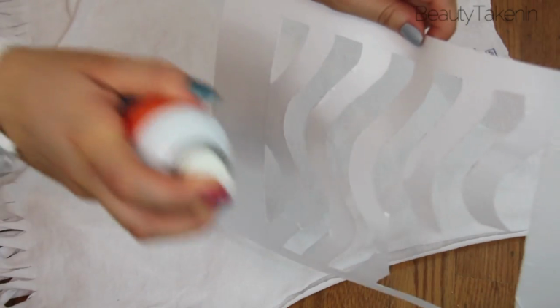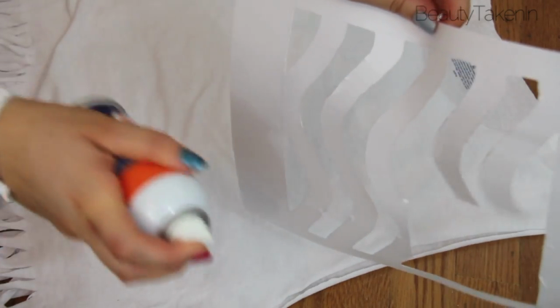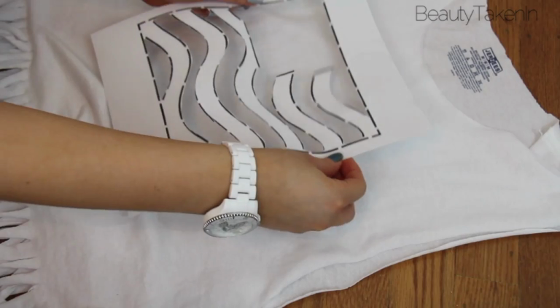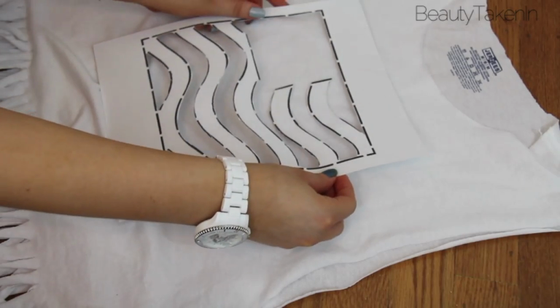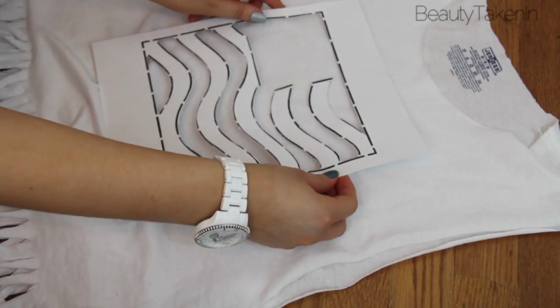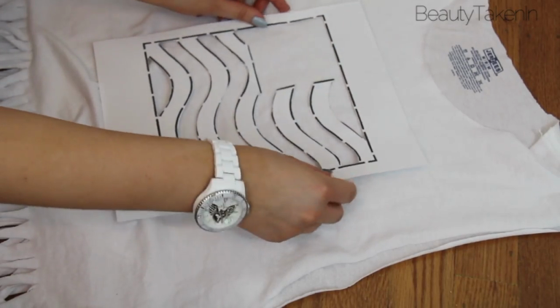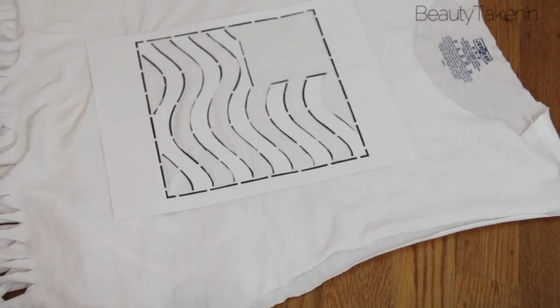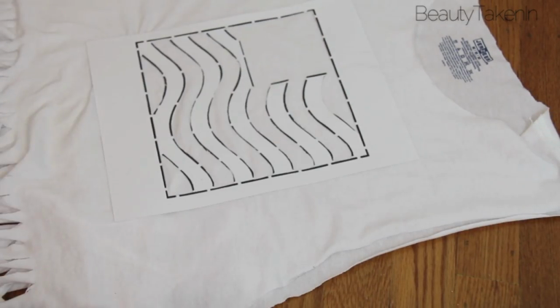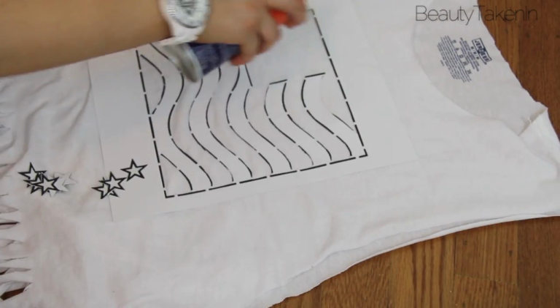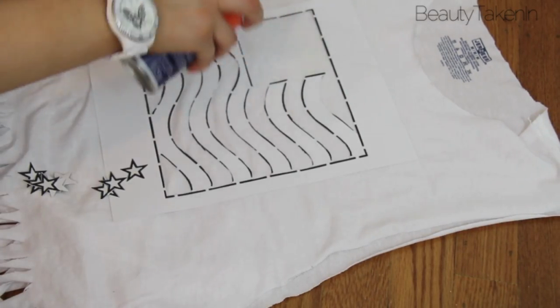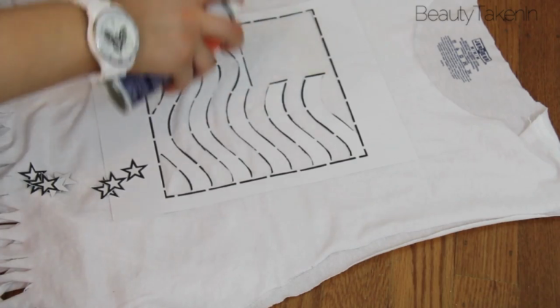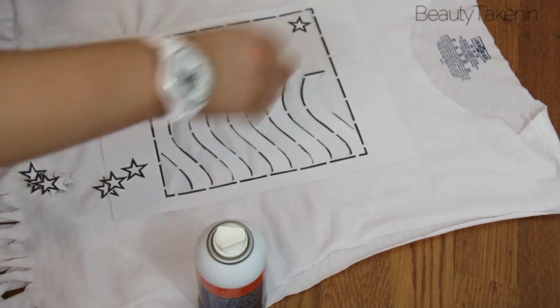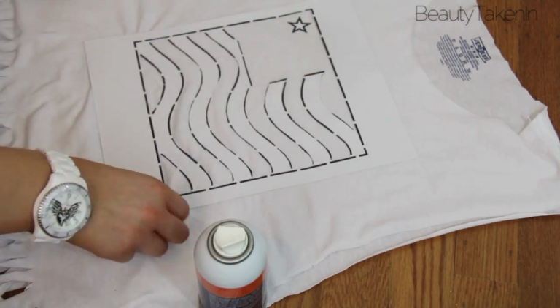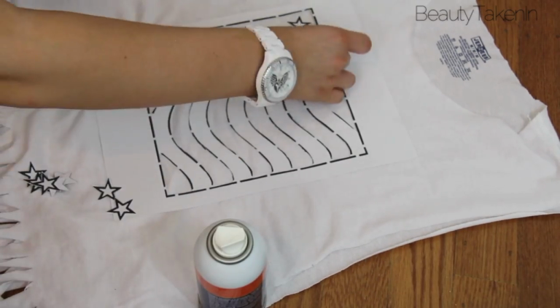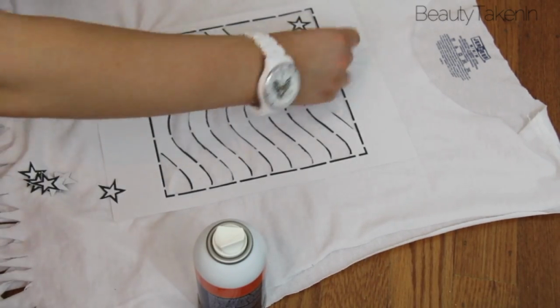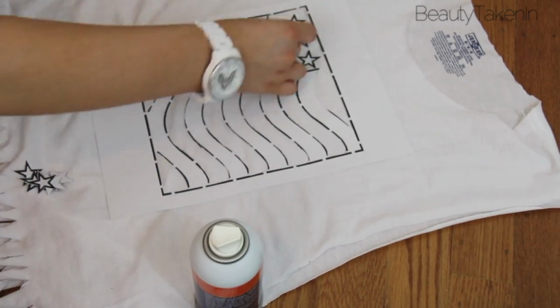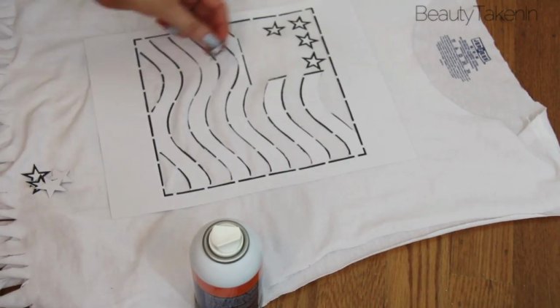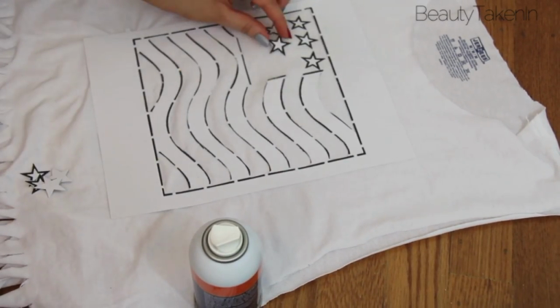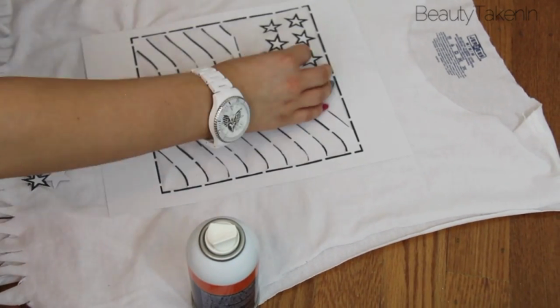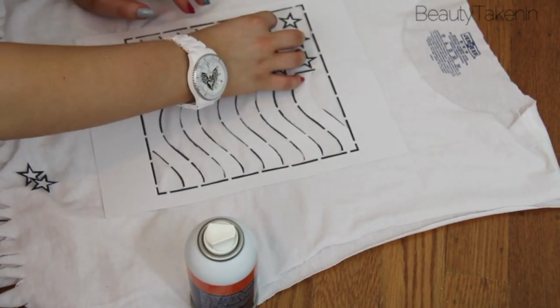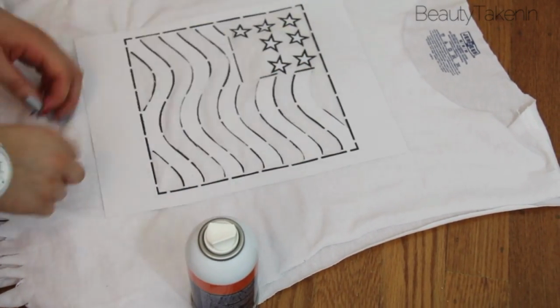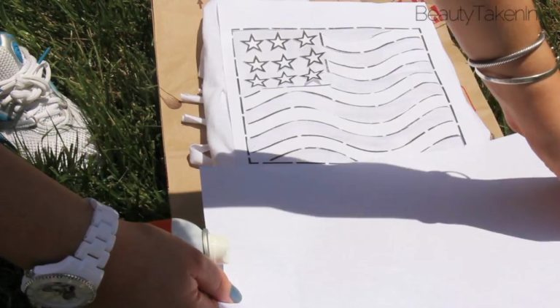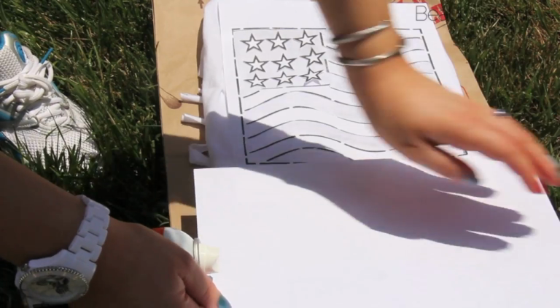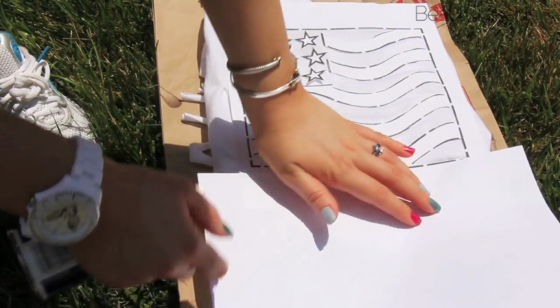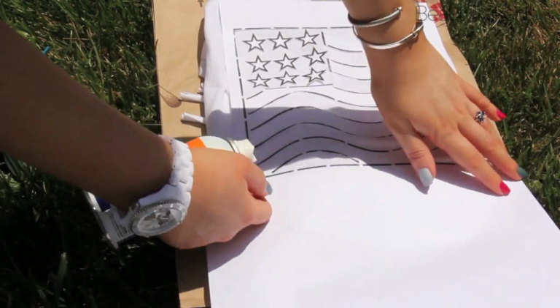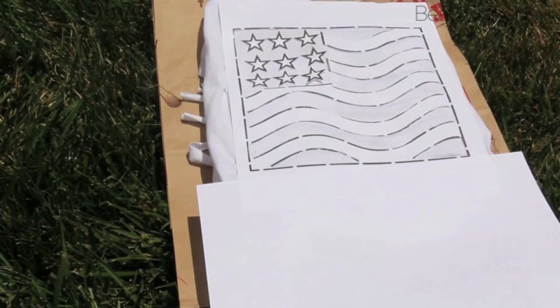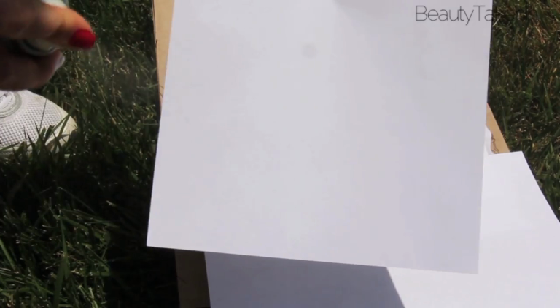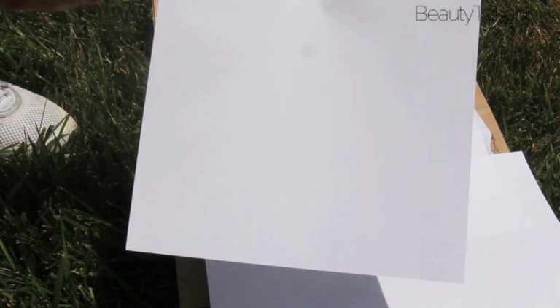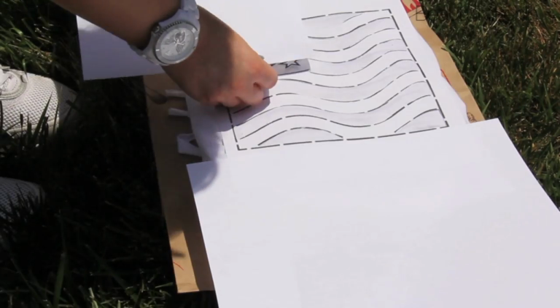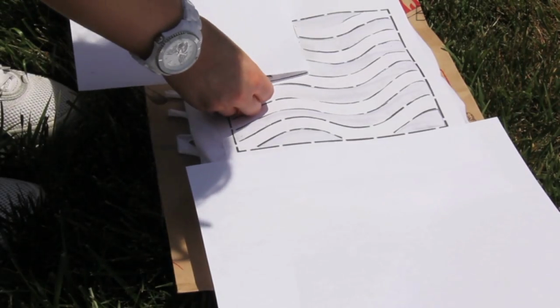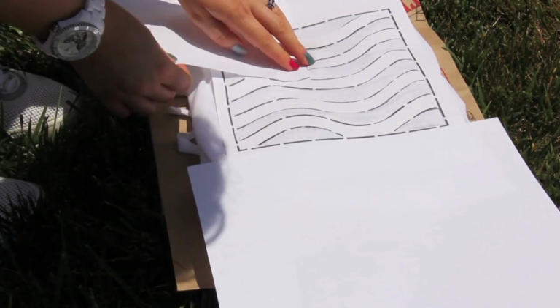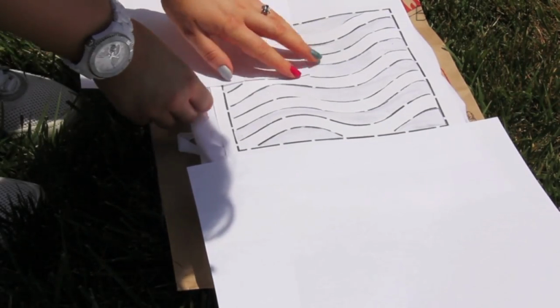Then I sprayed the adhesive on the stencil and stuck it to my t-shirt. I'm placing the scrap paper around the stencil so that the spray paint doesn't get on the rest of the t-shirt.